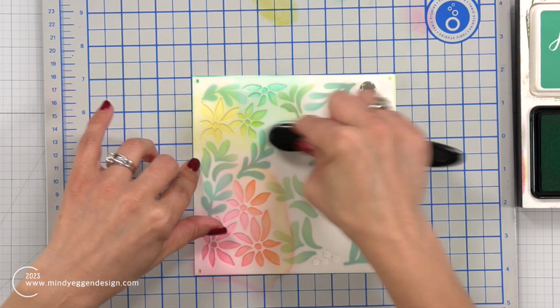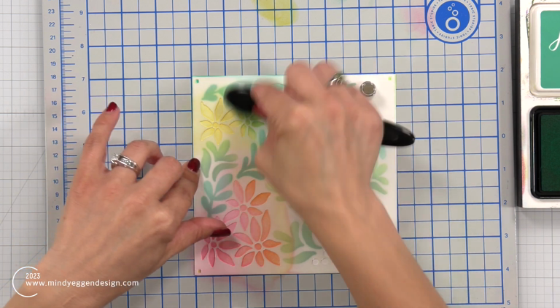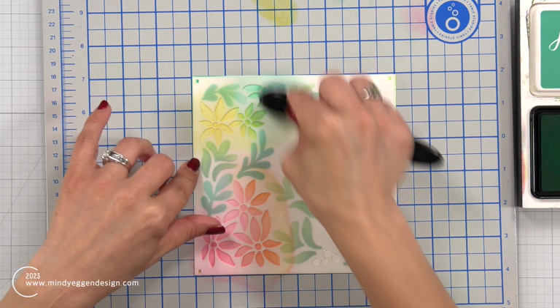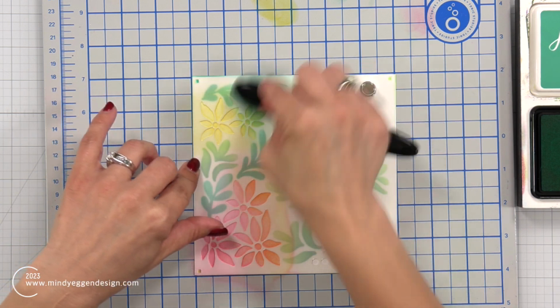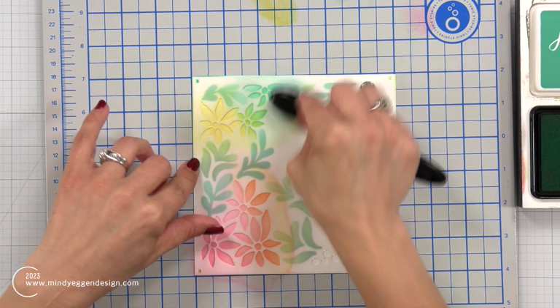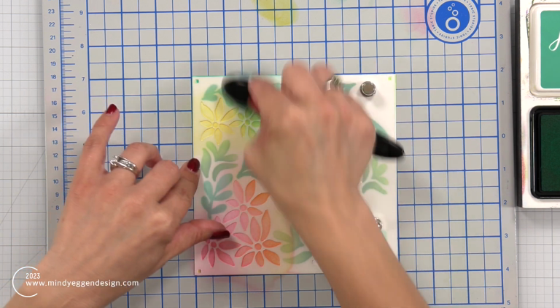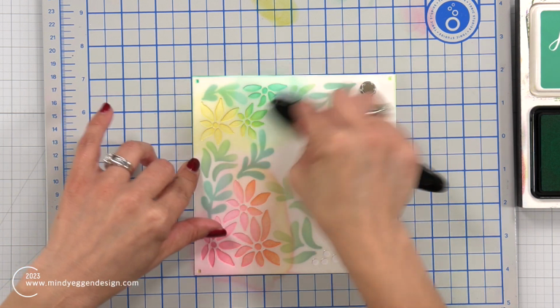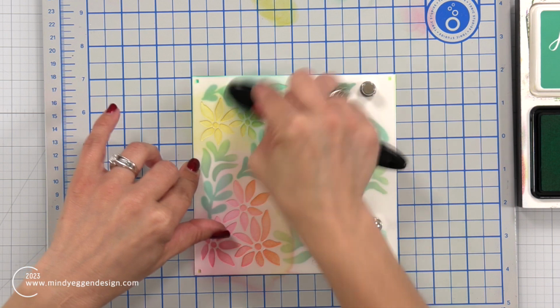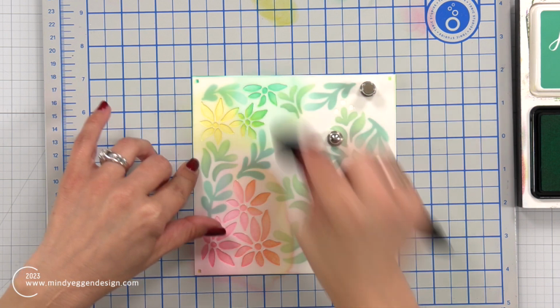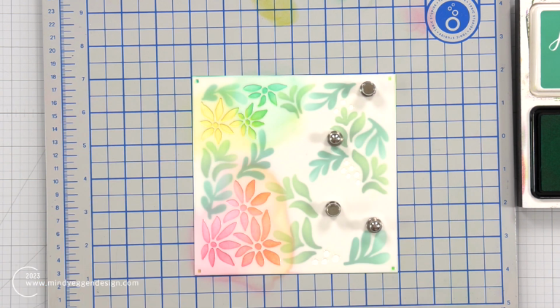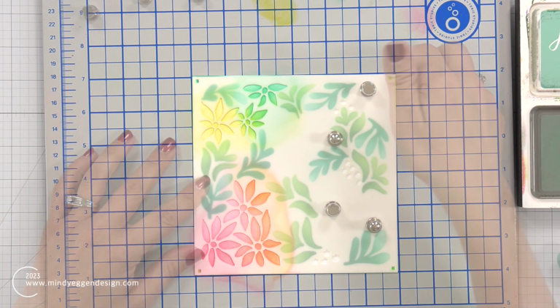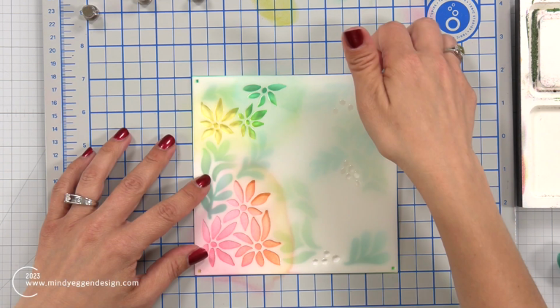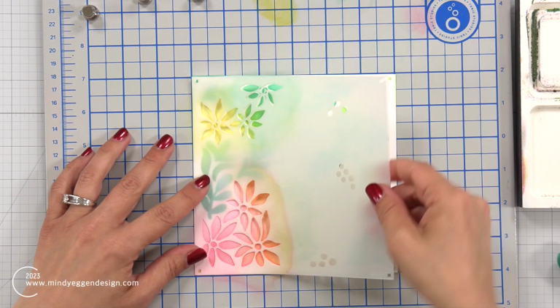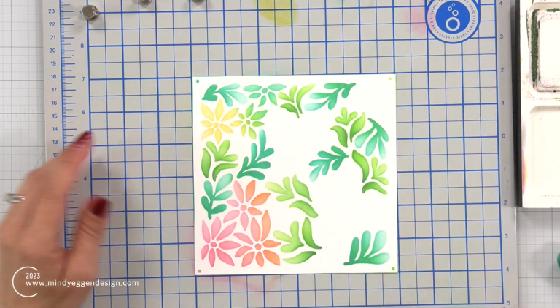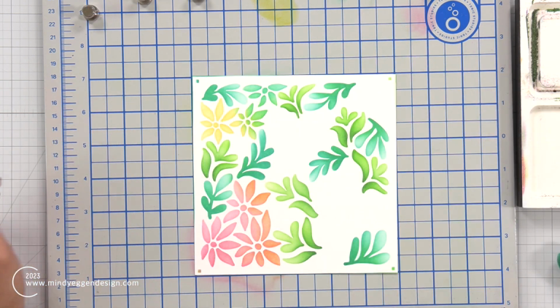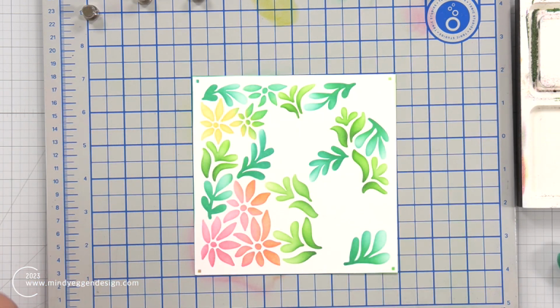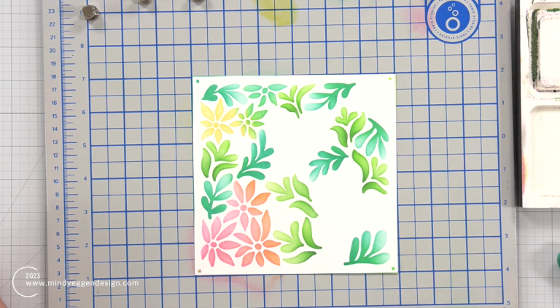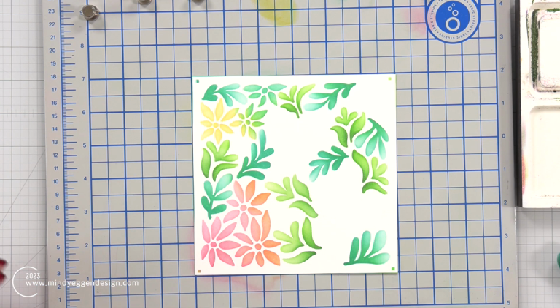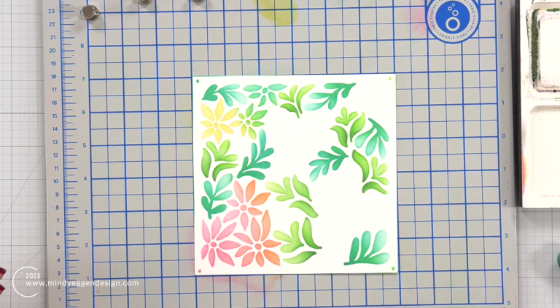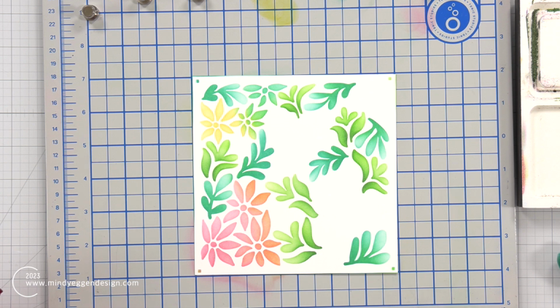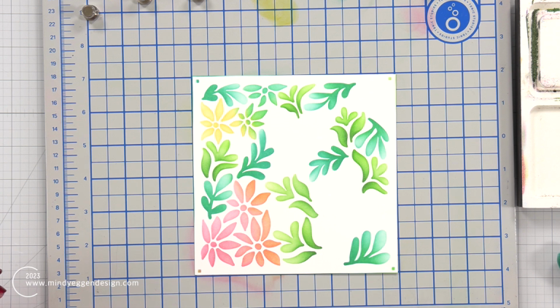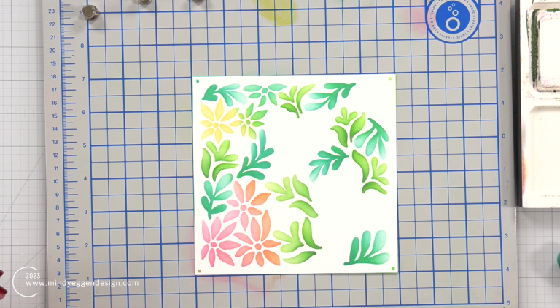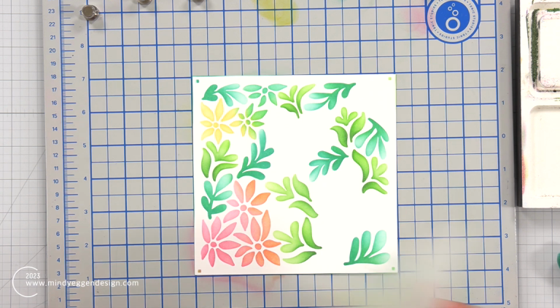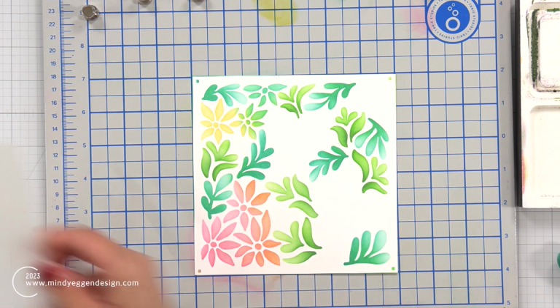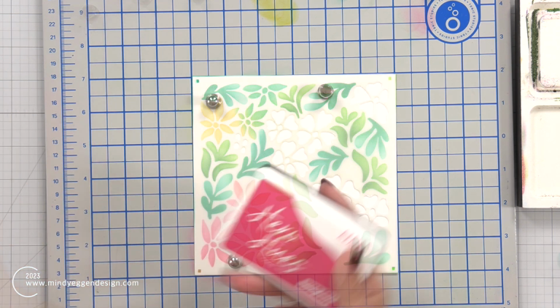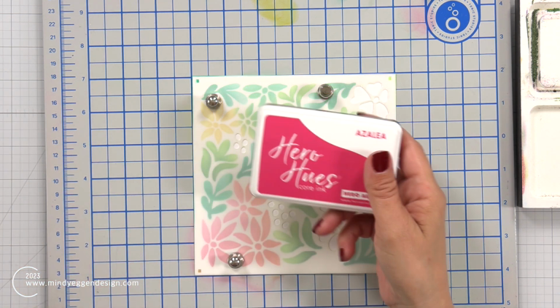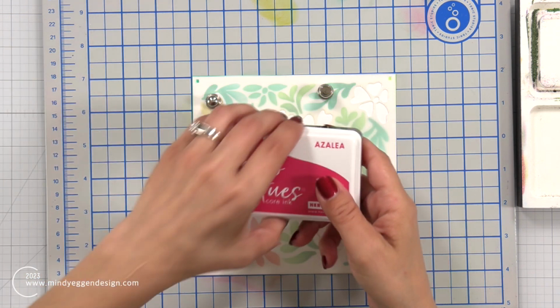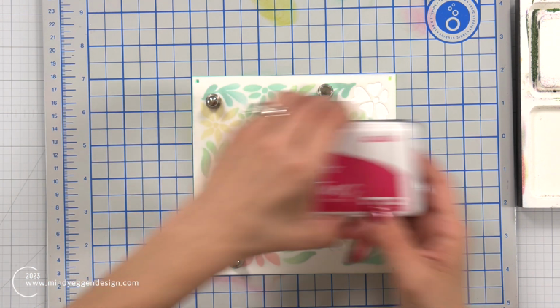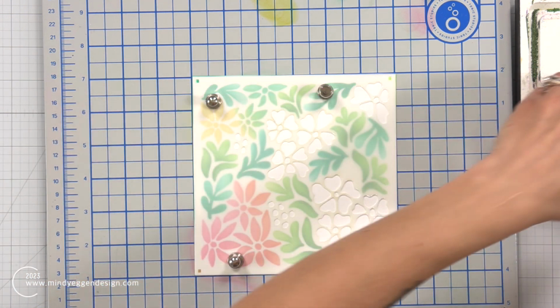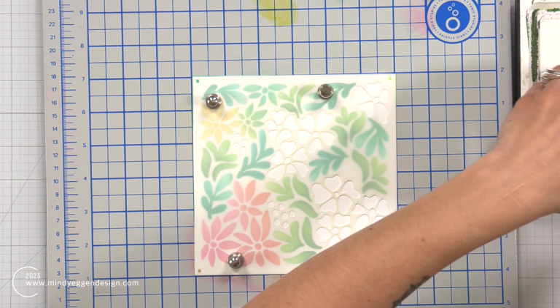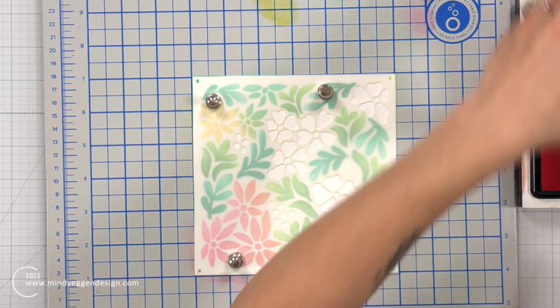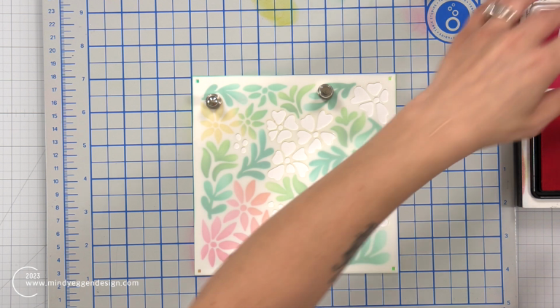Now I'm bringing in another one of those teal colors - I think this was Paradise - and this is where I realized my mistake. Those flowers blended in way too much with my leaves, but I'm not going to start over; I'm just going to keep going.